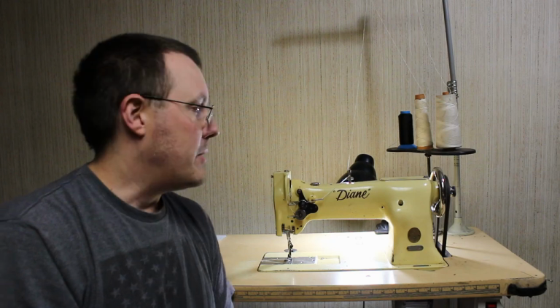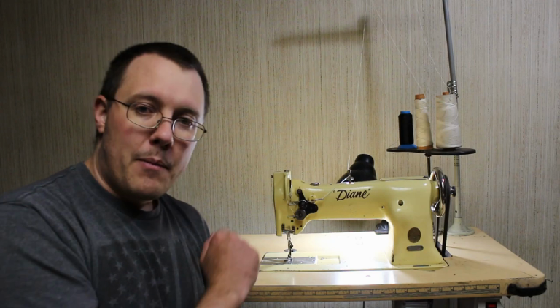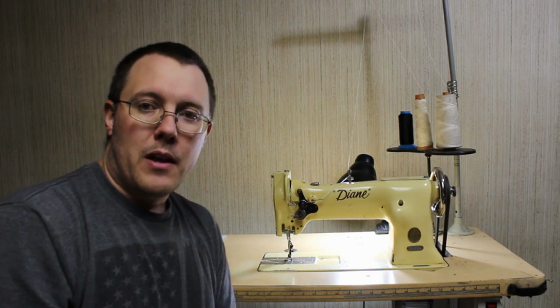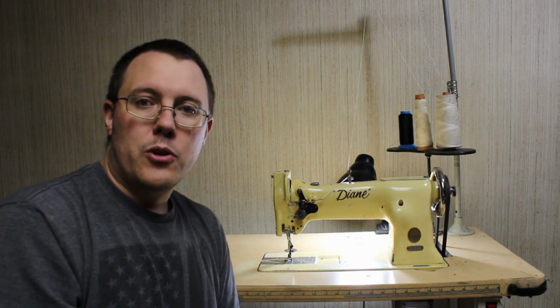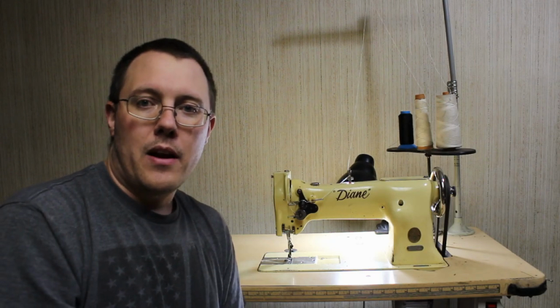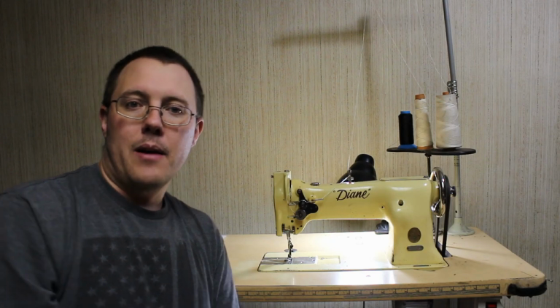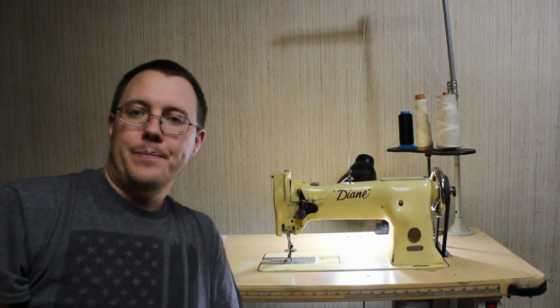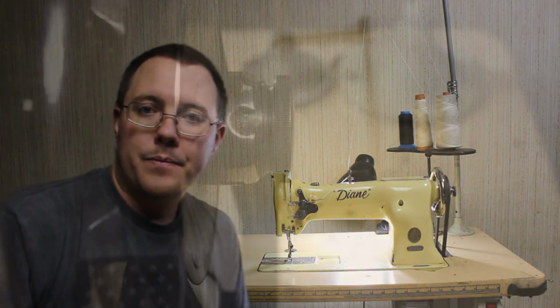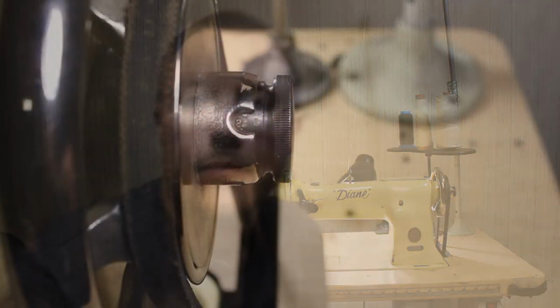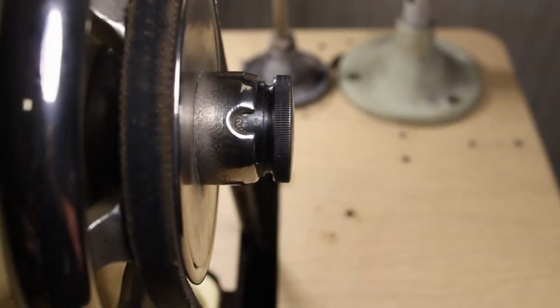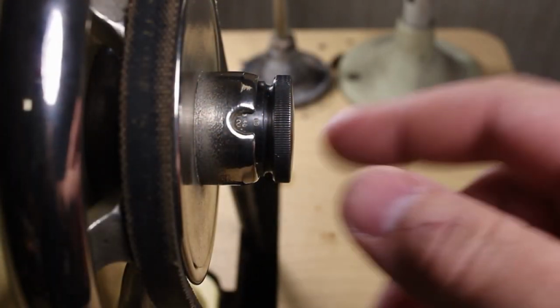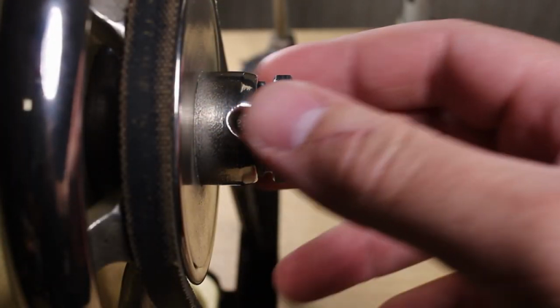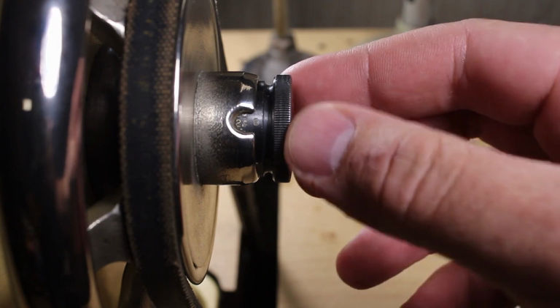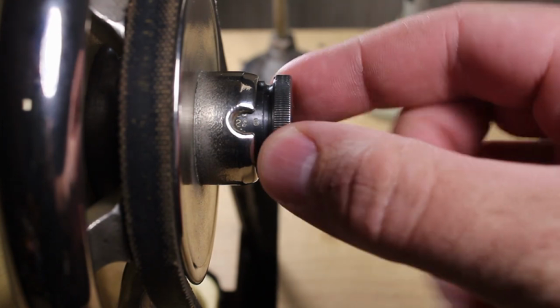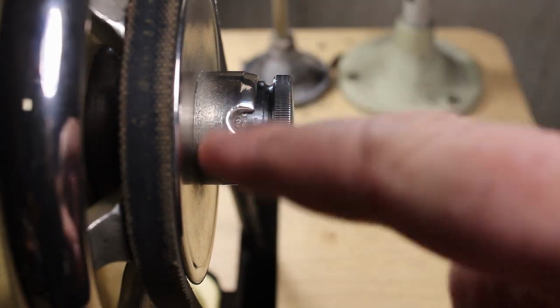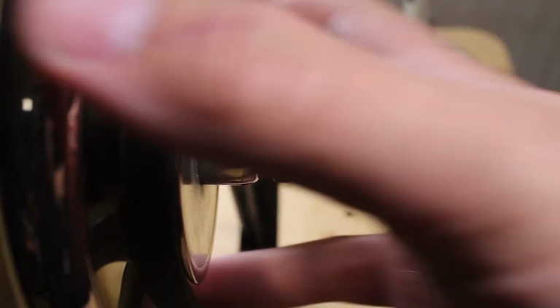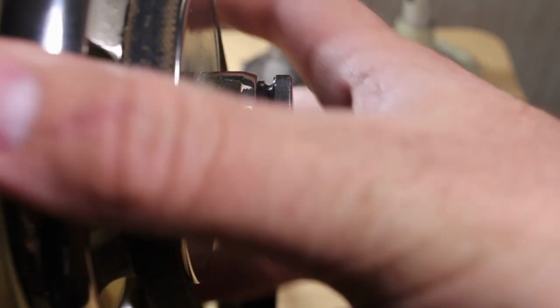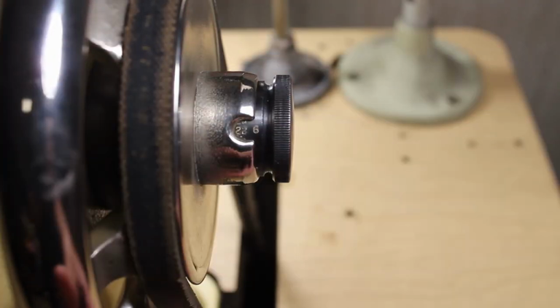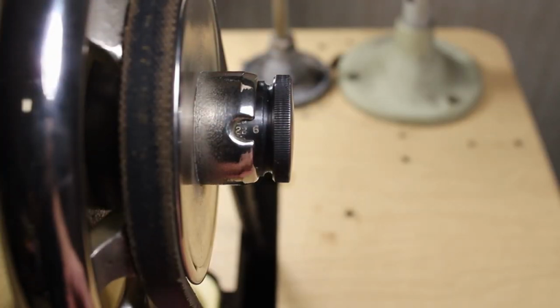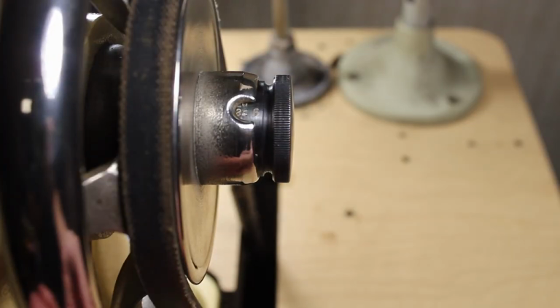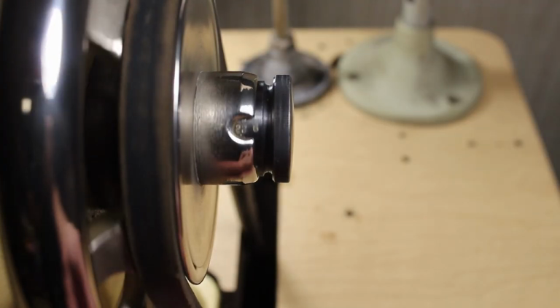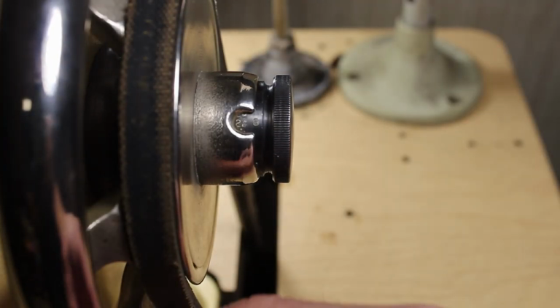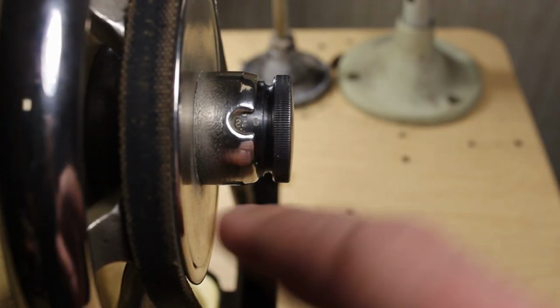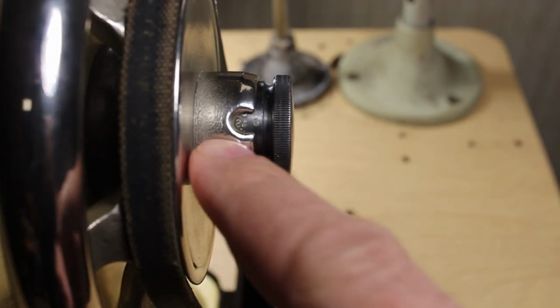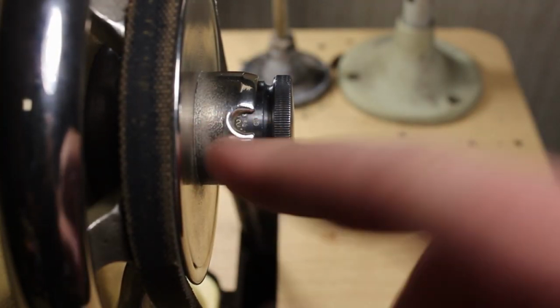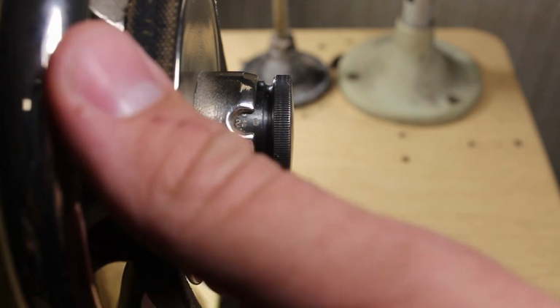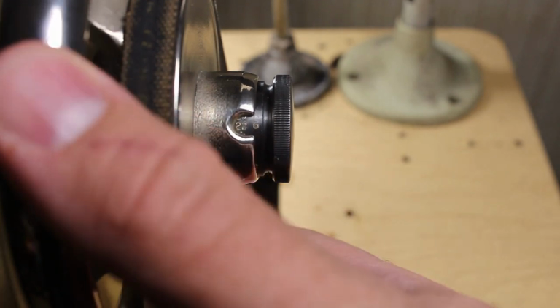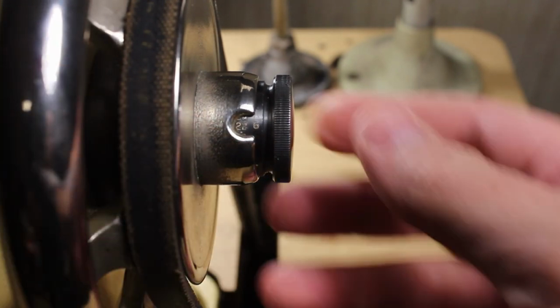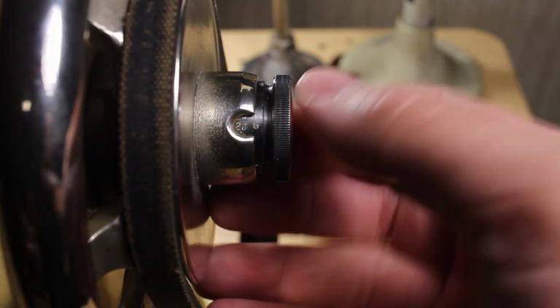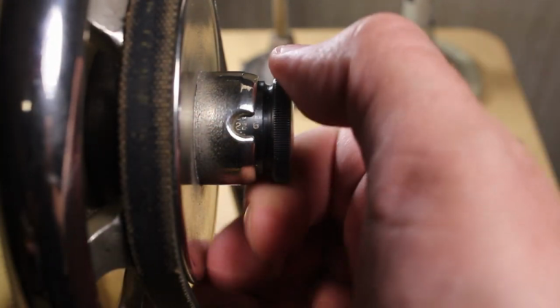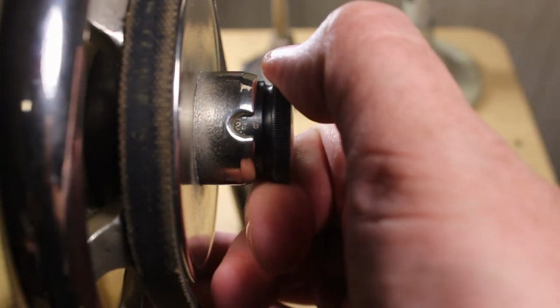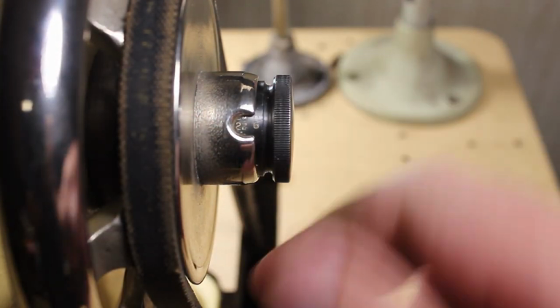So let me get the camera moved and I'll show you that knob right now. All right, so here's the knob, and this notch moves with the wheel here so you'll have to turn that where you can see it. And here are the numbers.